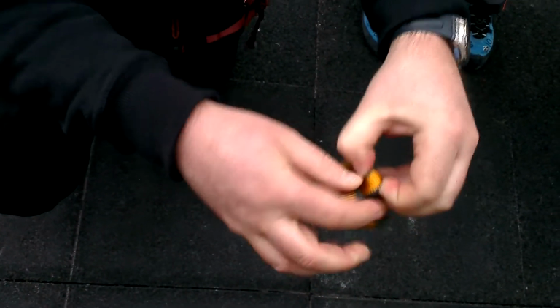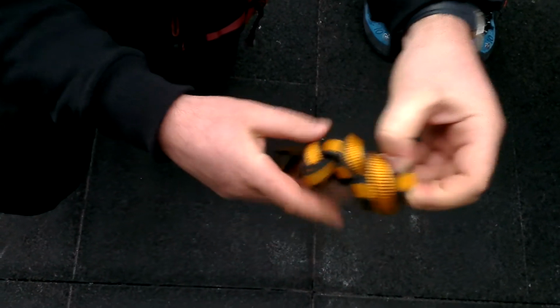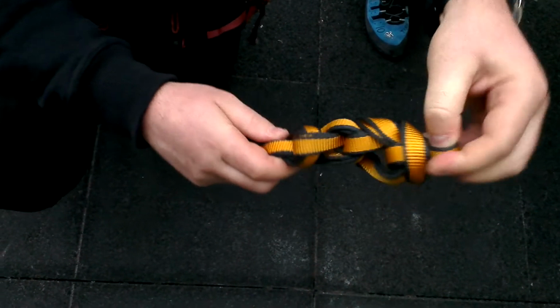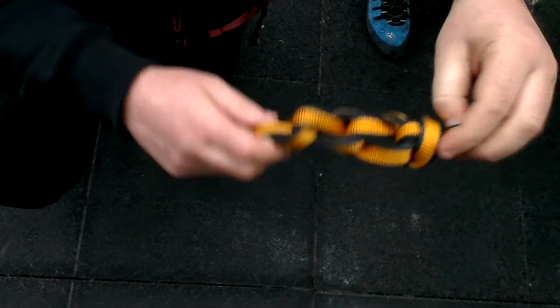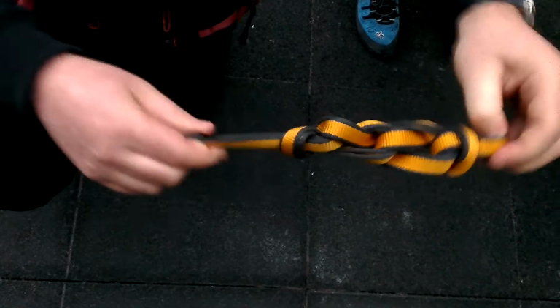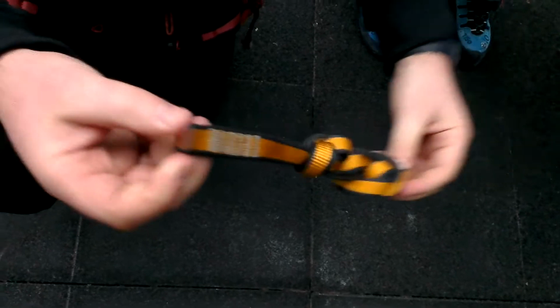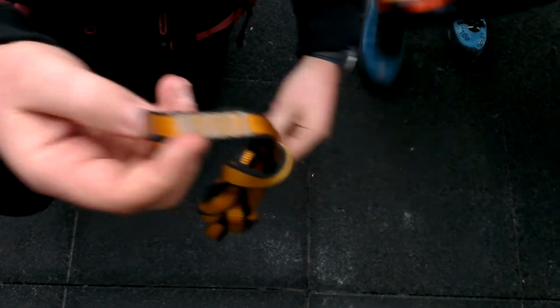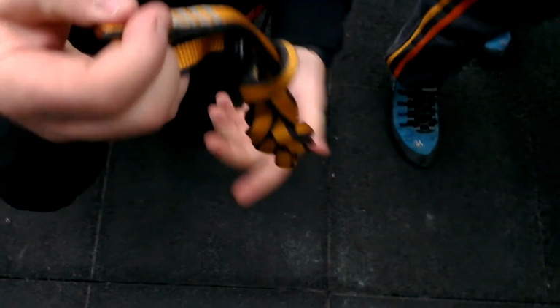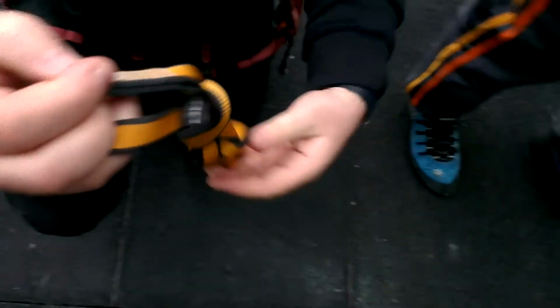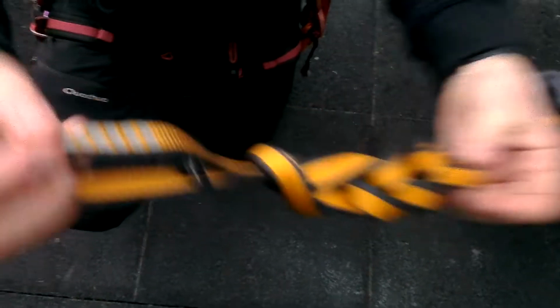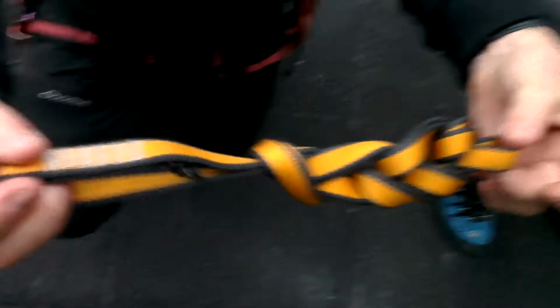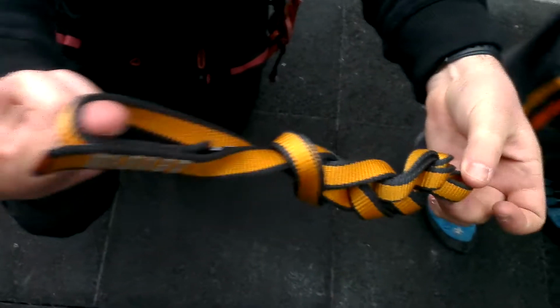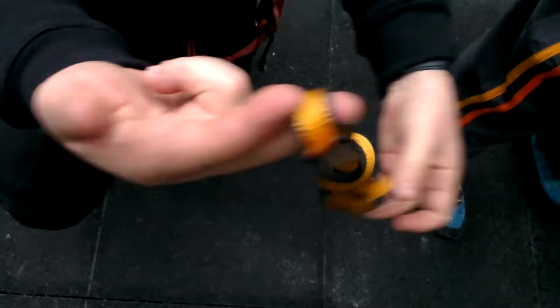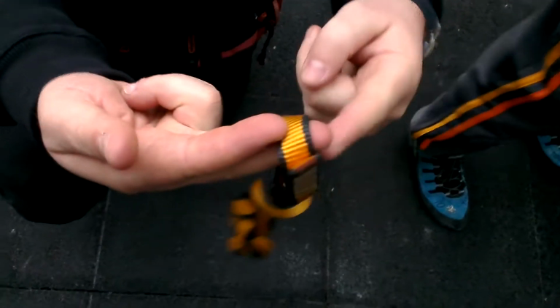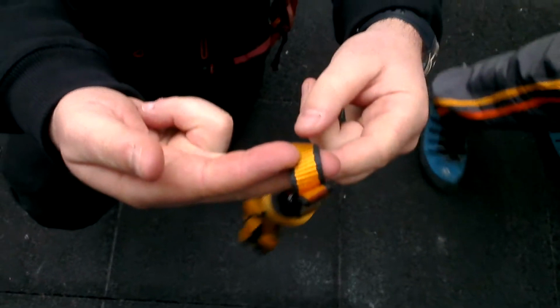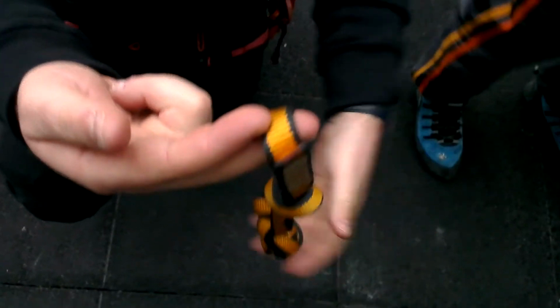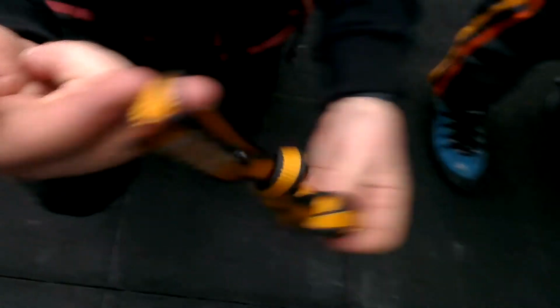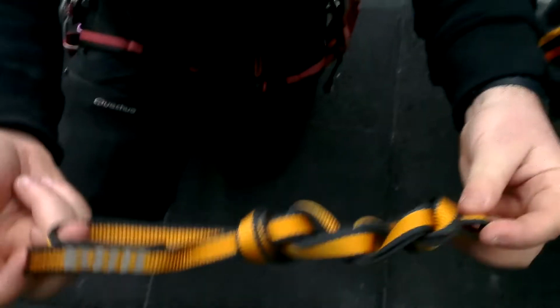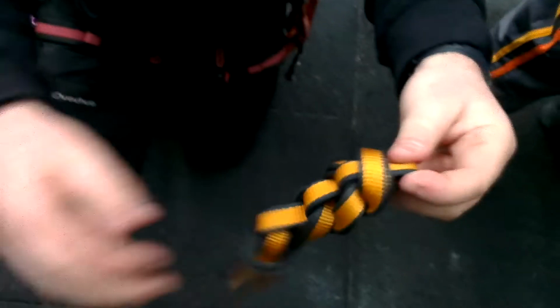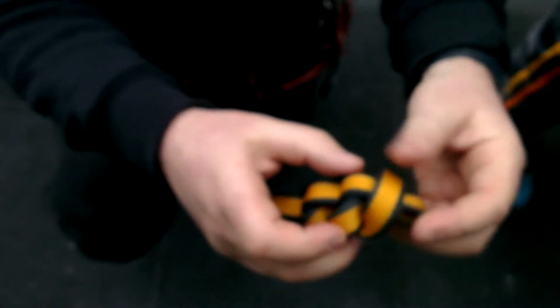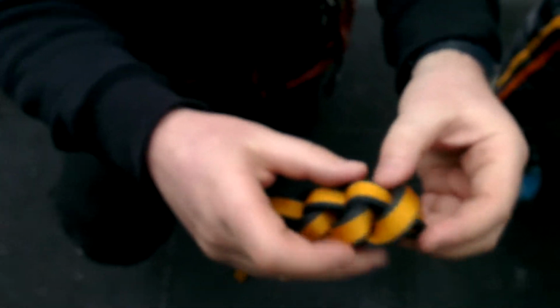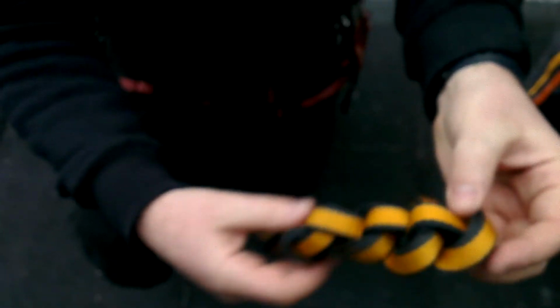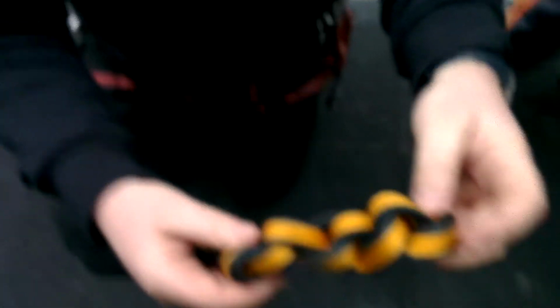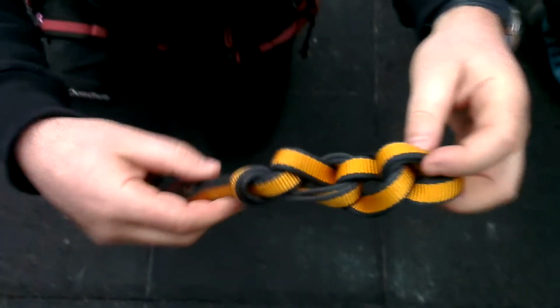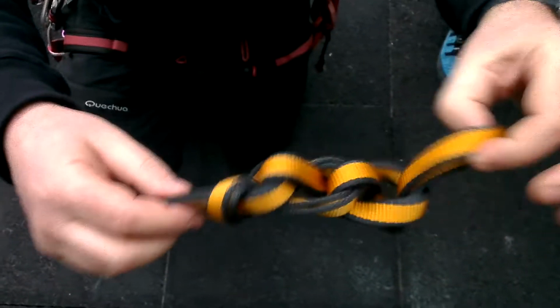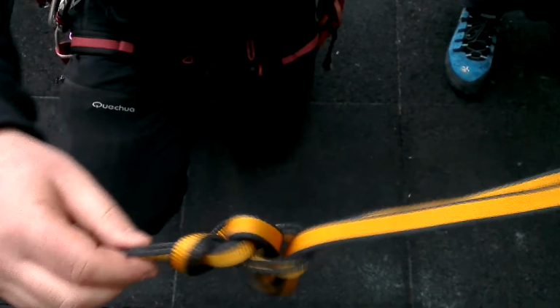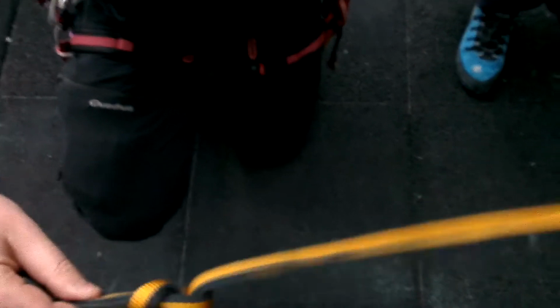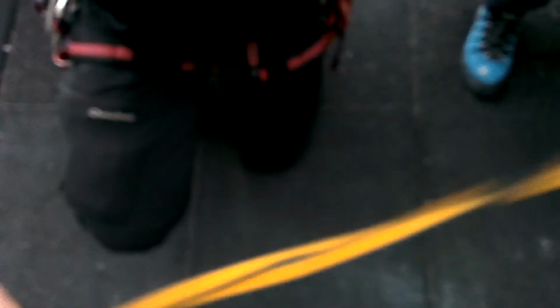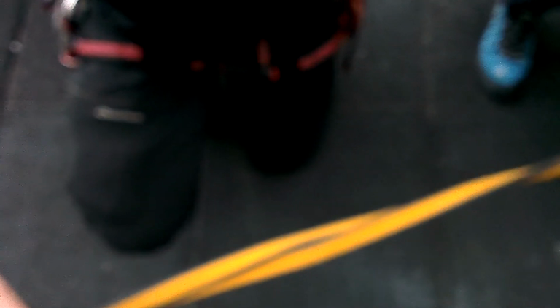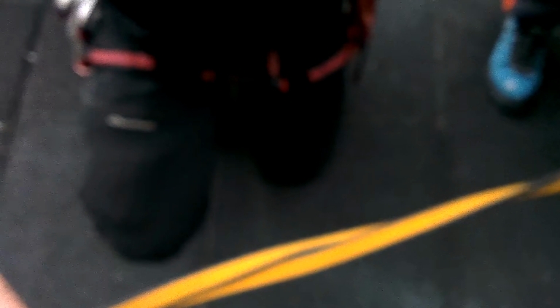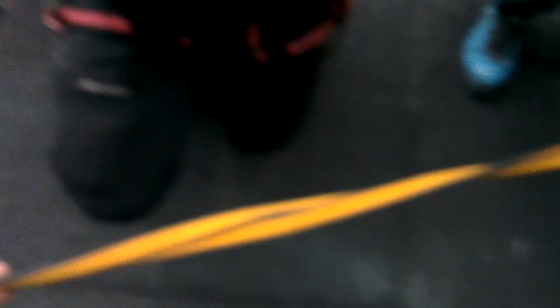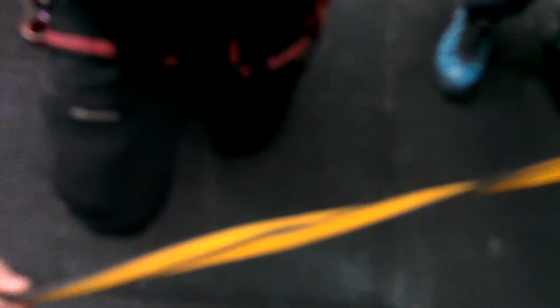And then this is the end with the carabiner. If you want to undo it quickly, take out the tail. How to tie a sling.